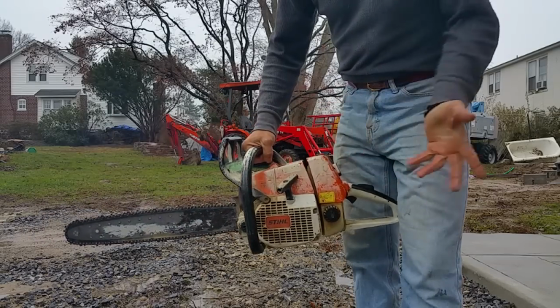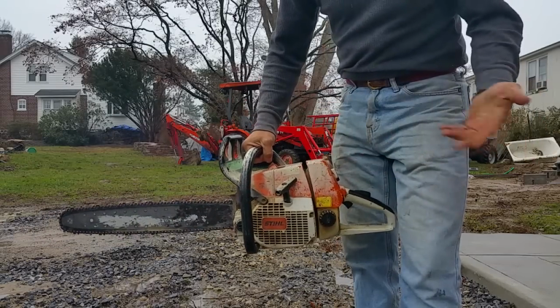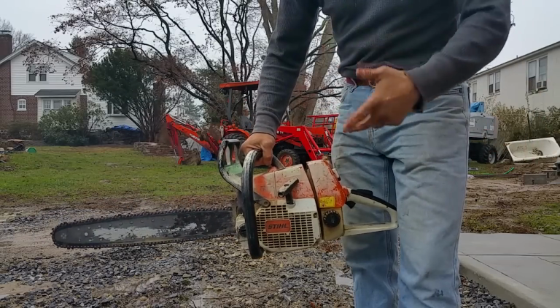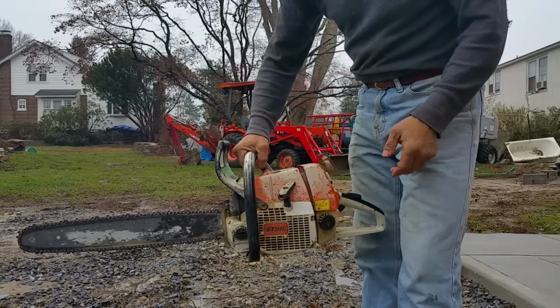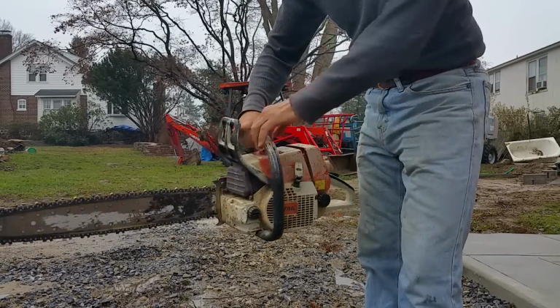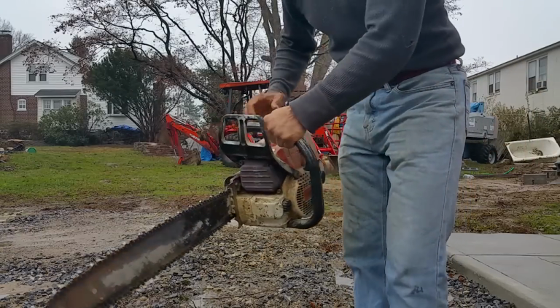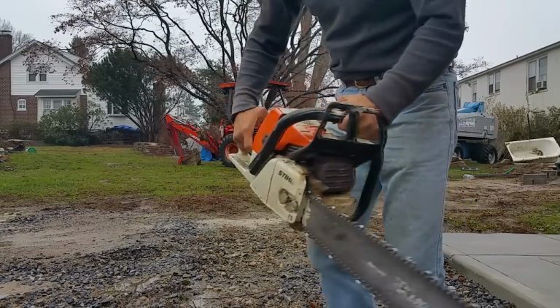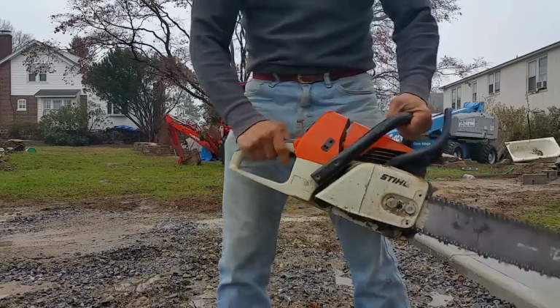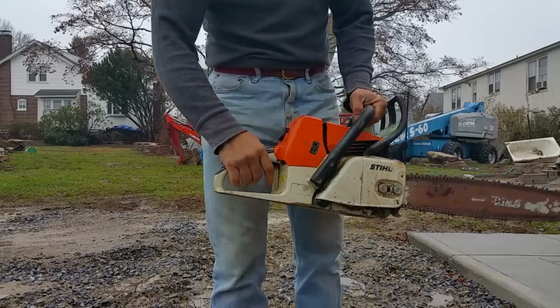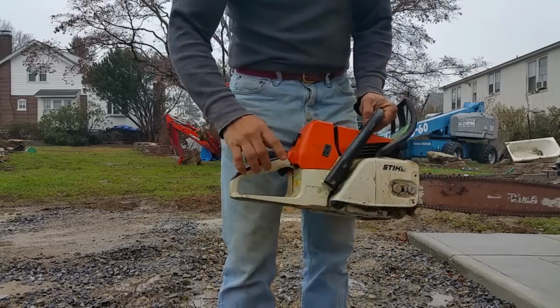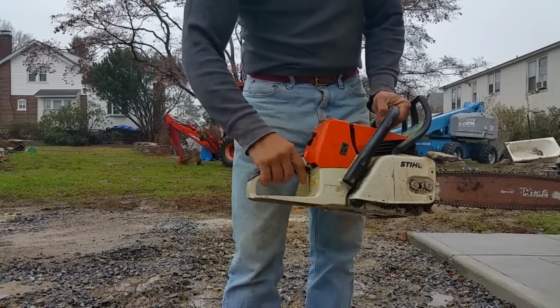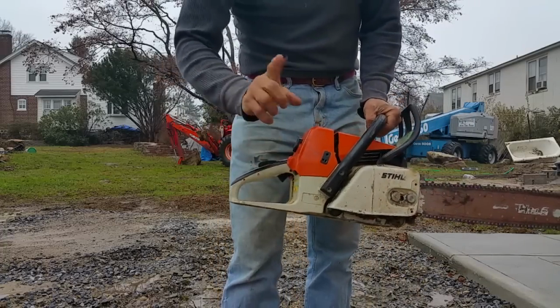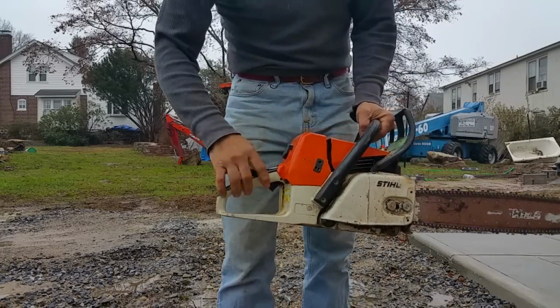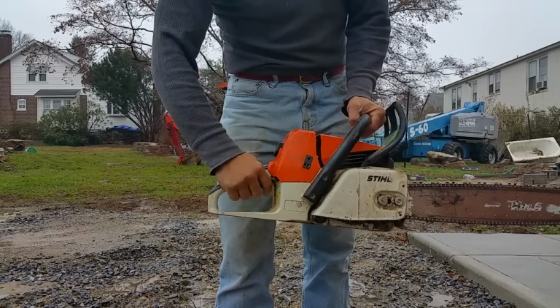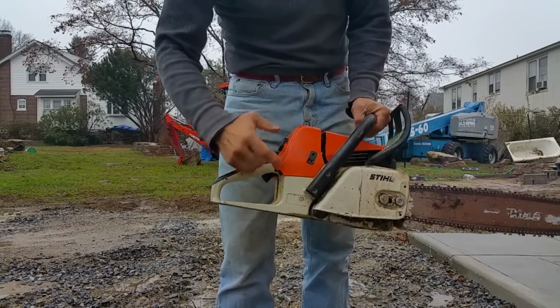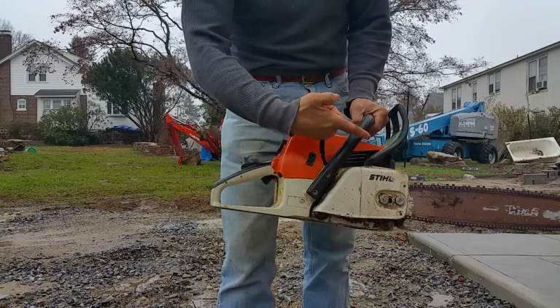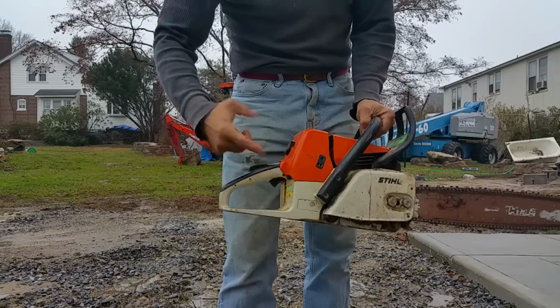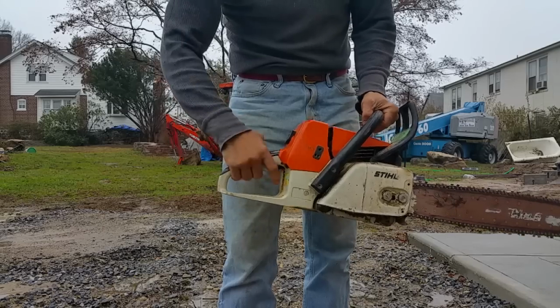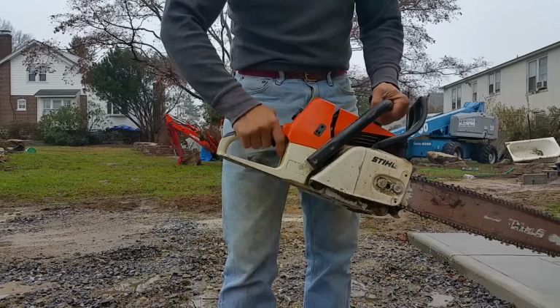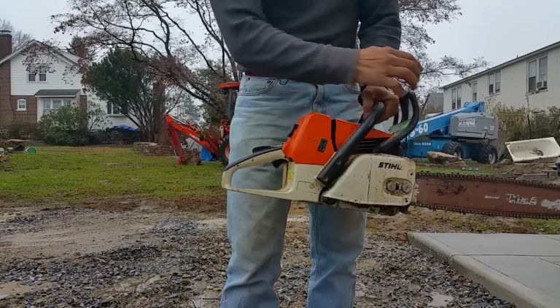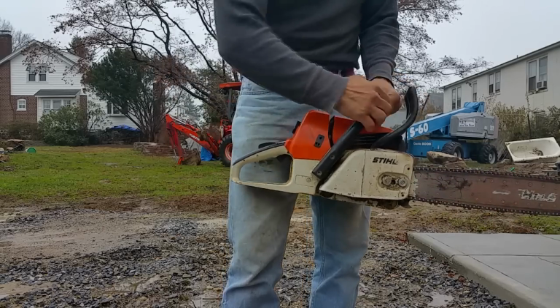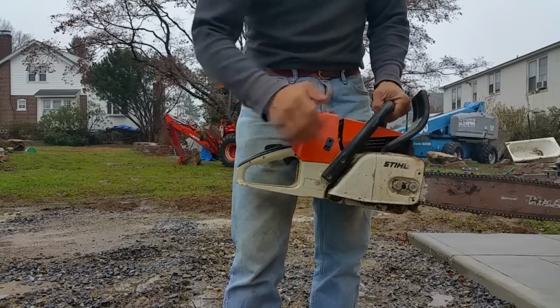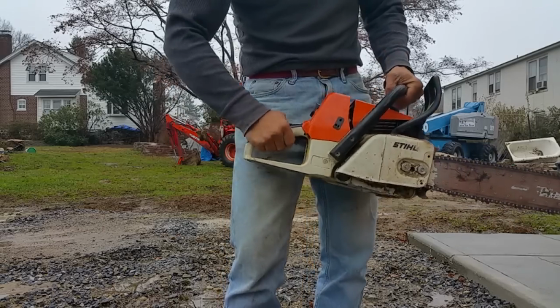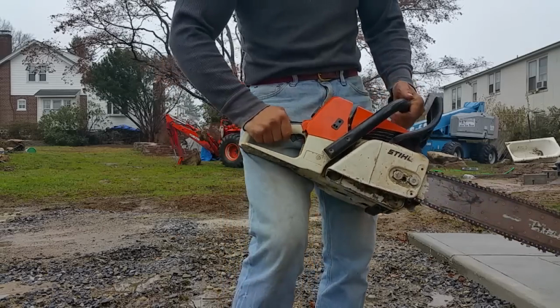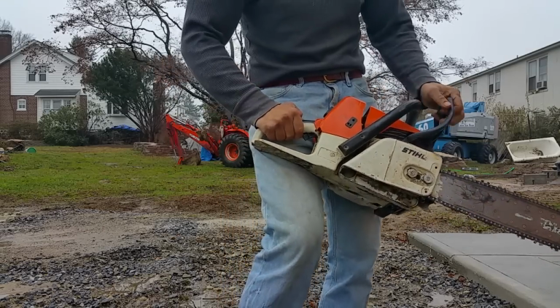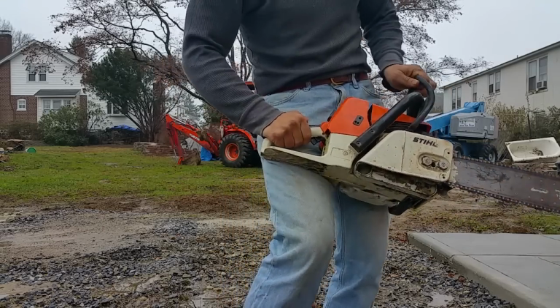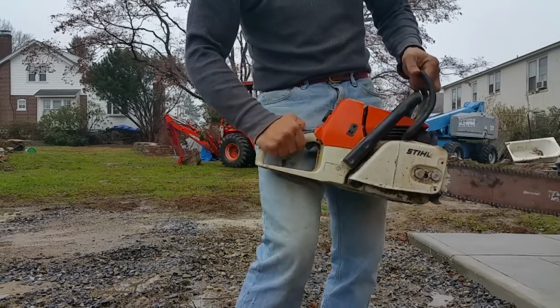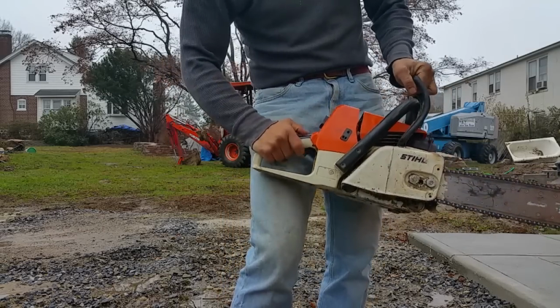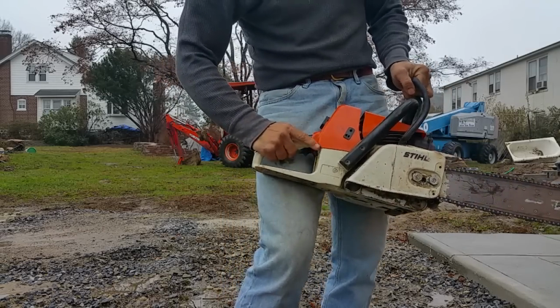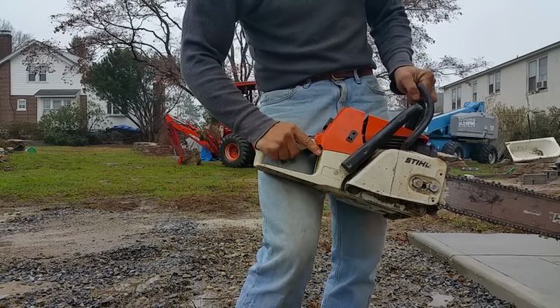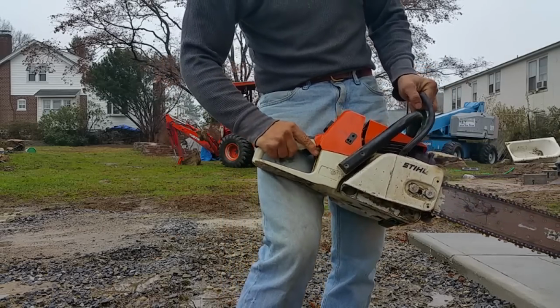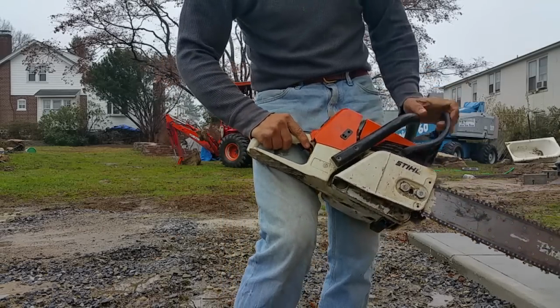Now, warming up. Now I'm testing that loop. Now I'm going to engage the brake. Bring it out.